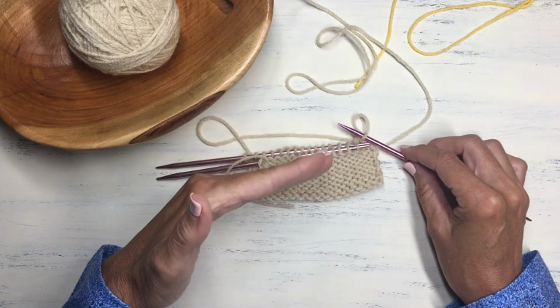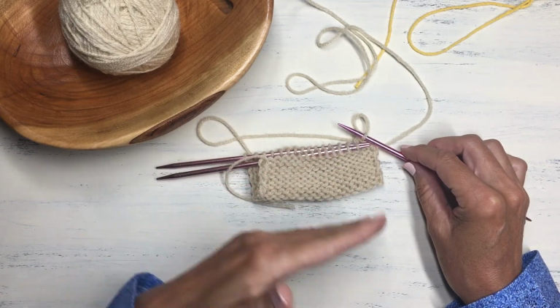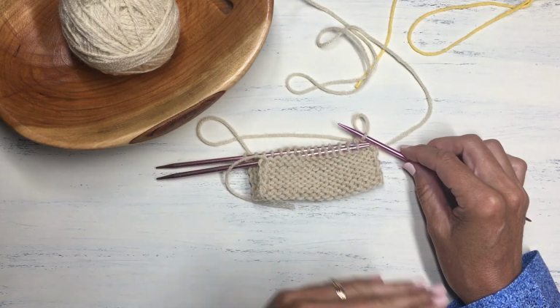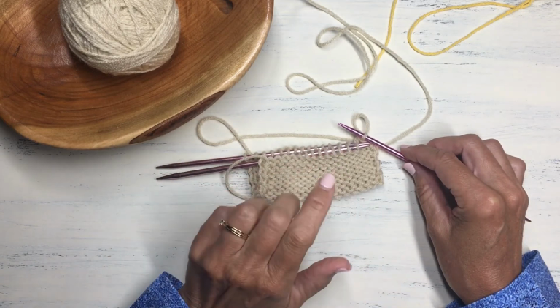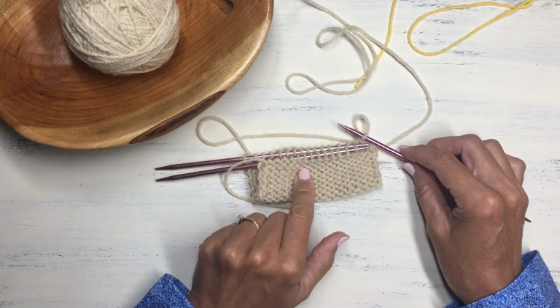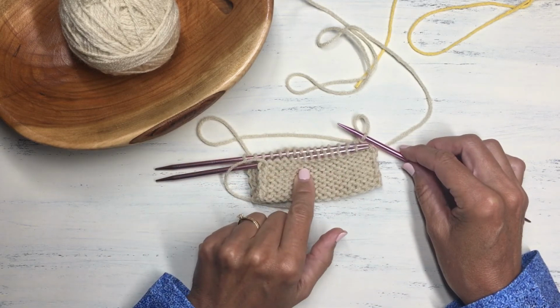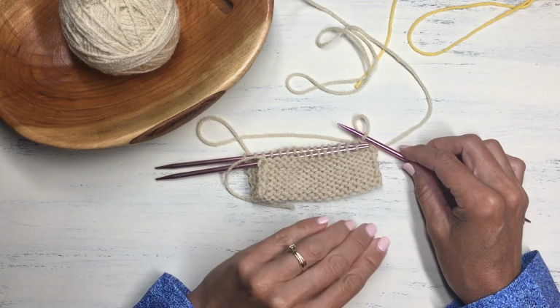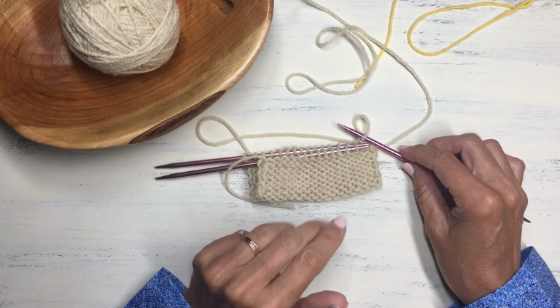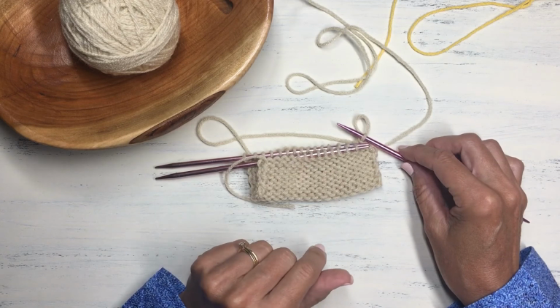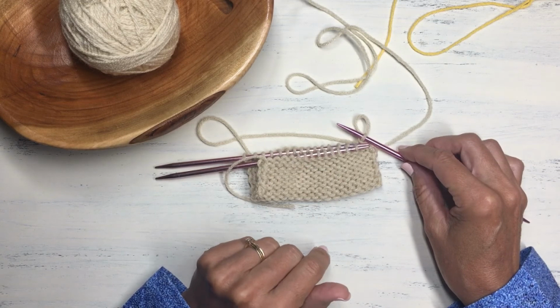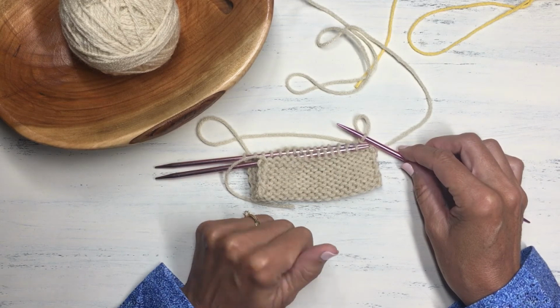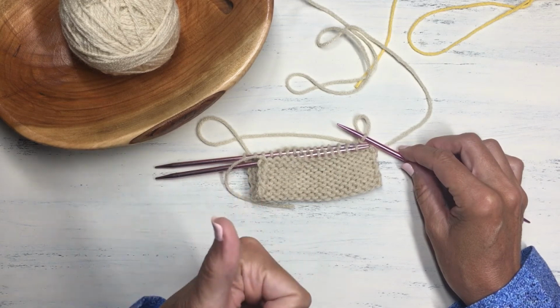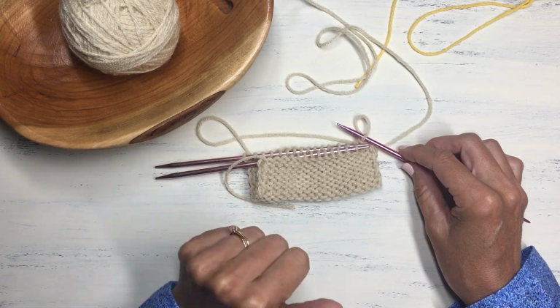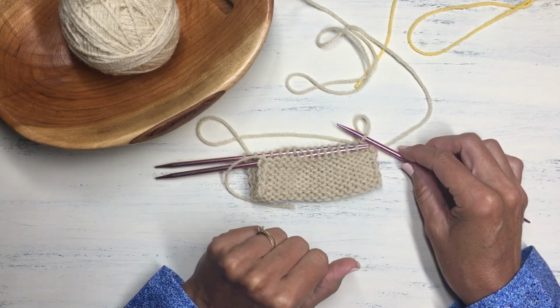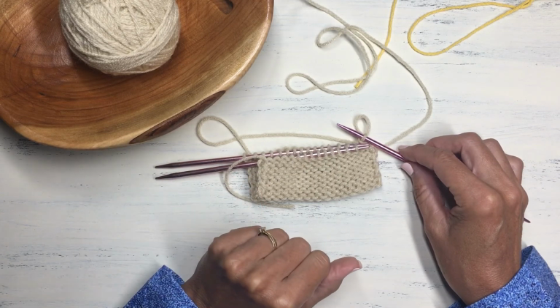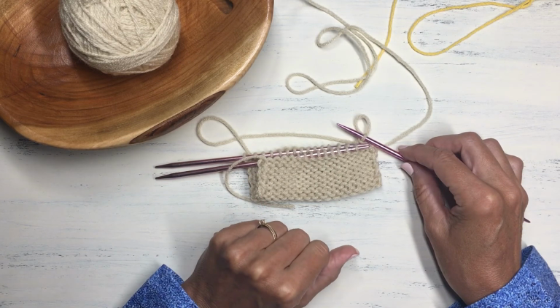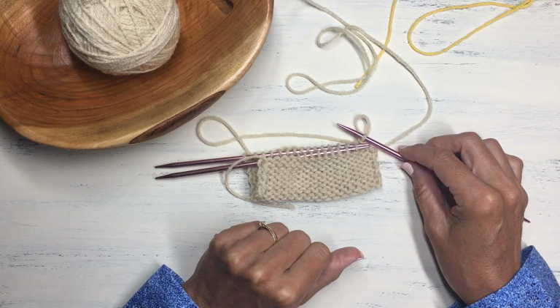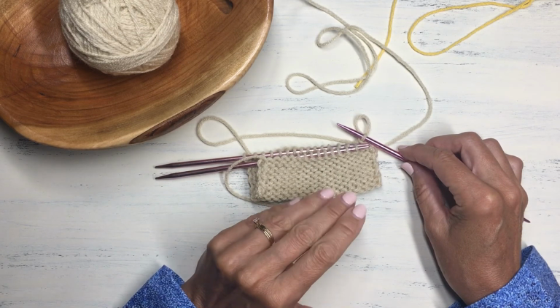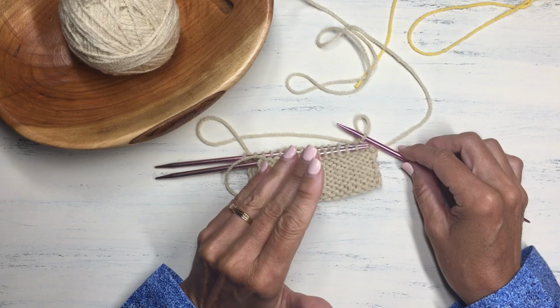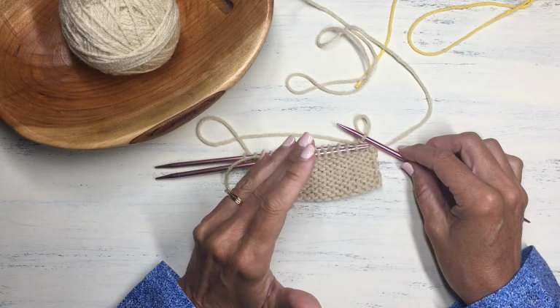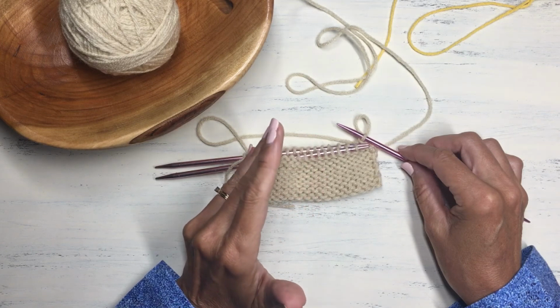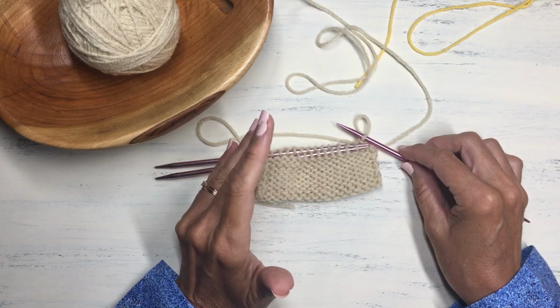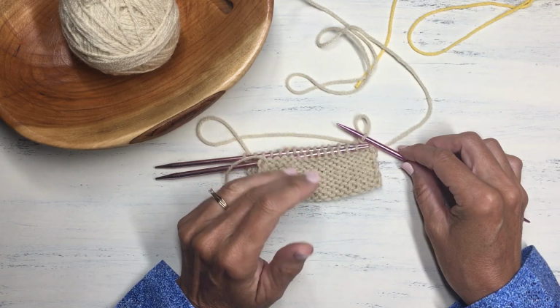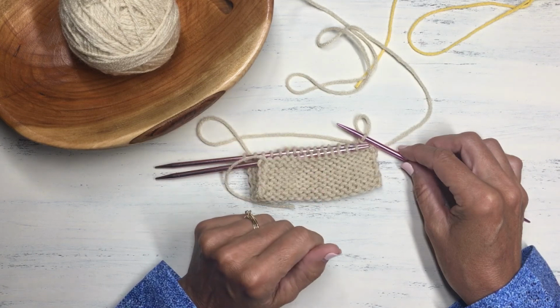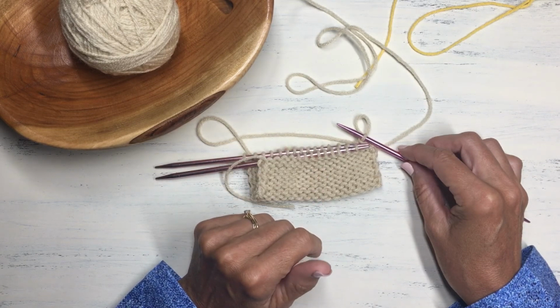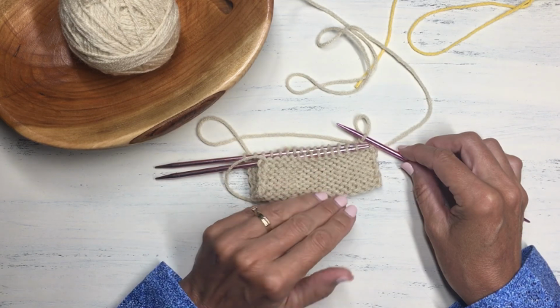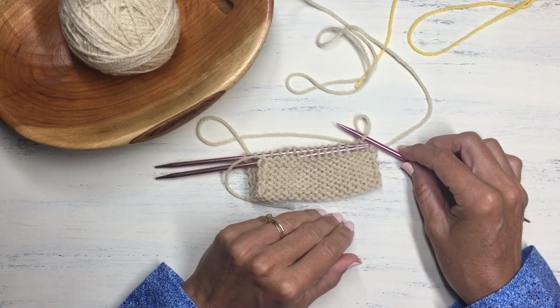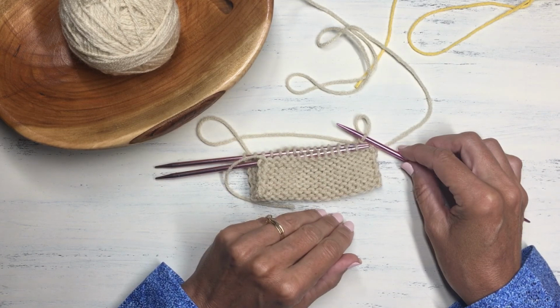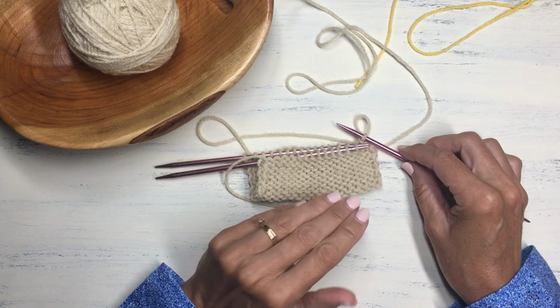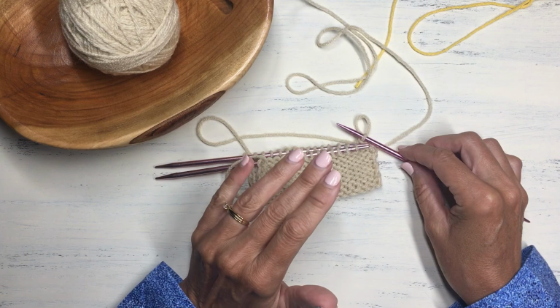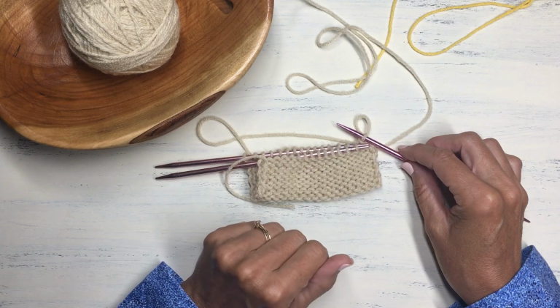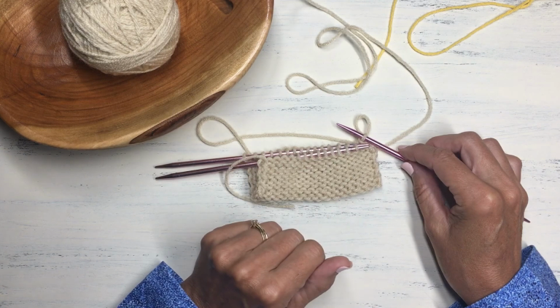So that is another way to use a provisional cast on in your knitting — for seamless stitches, a folded-over brim, or to start knitting in the opposite direction from your cast on. I hope you found this video helpful. If so, please give me a like and don't forget to subscribe for notifications of new videos all about knitting tips, stitches, and creative patterns. Thanks for watching, friends — happy knitting!